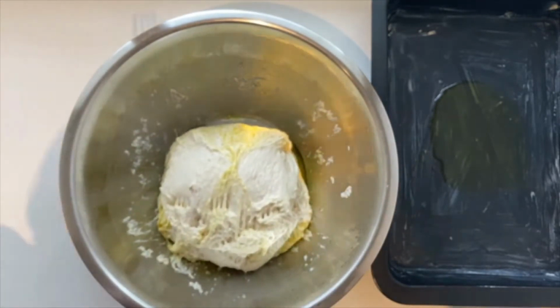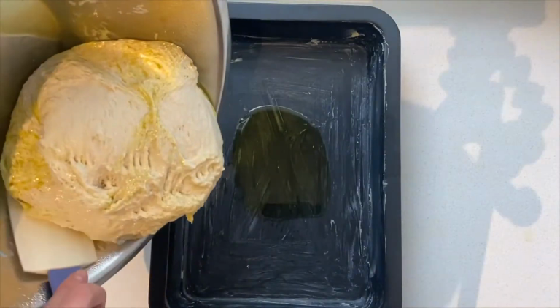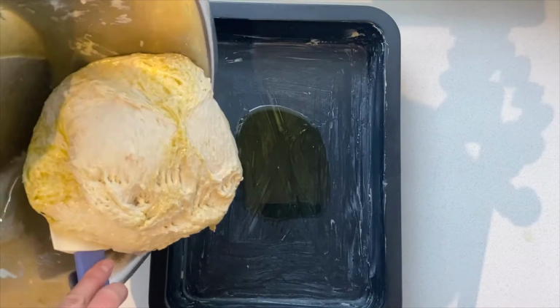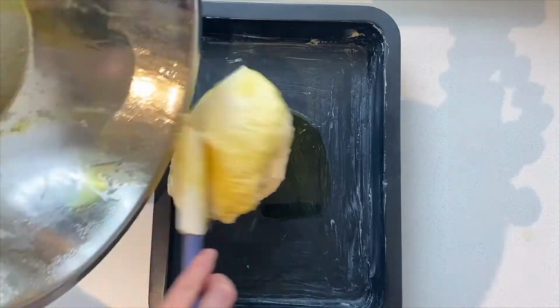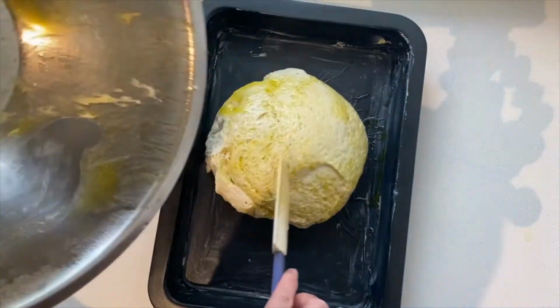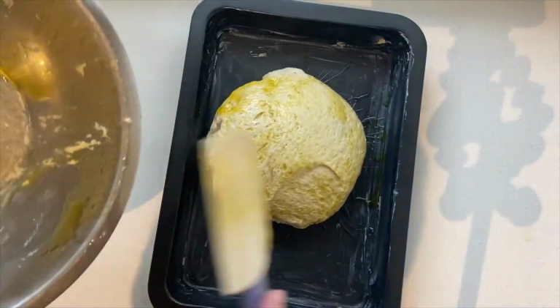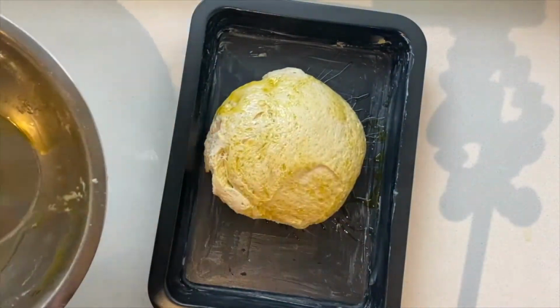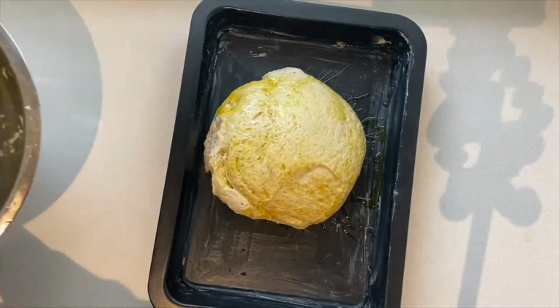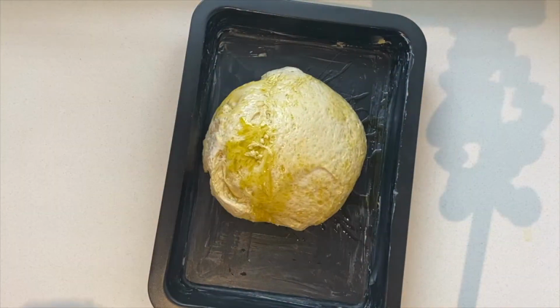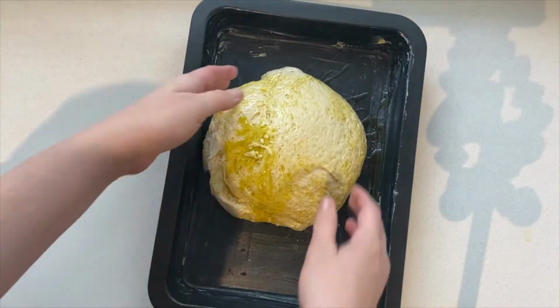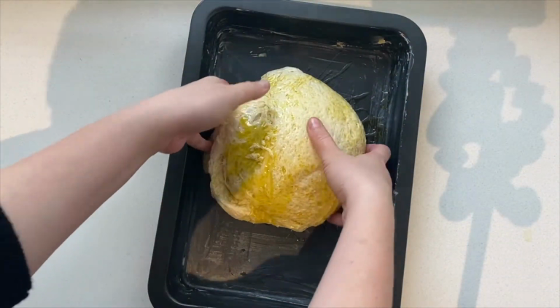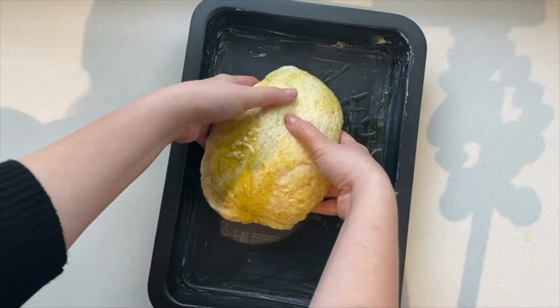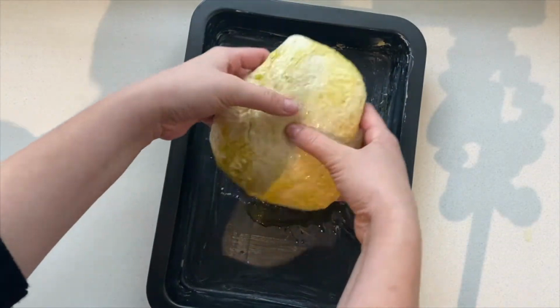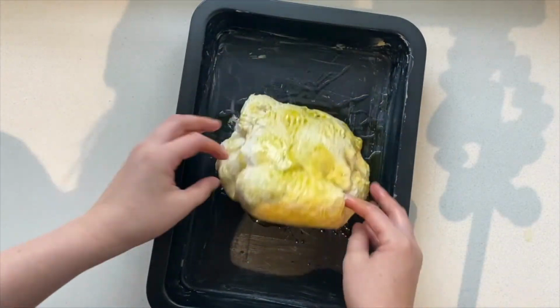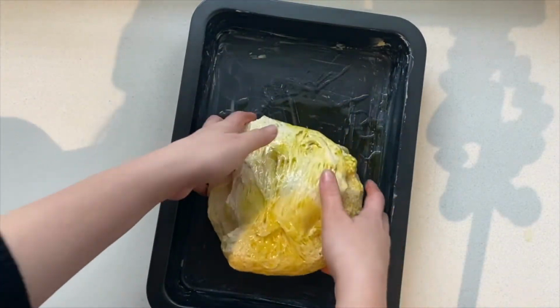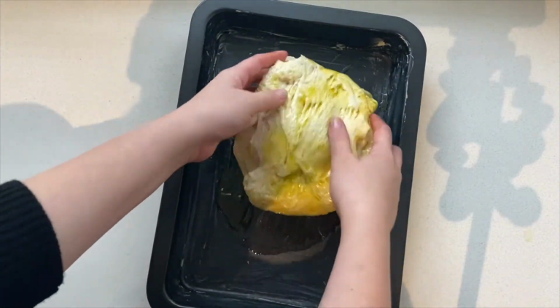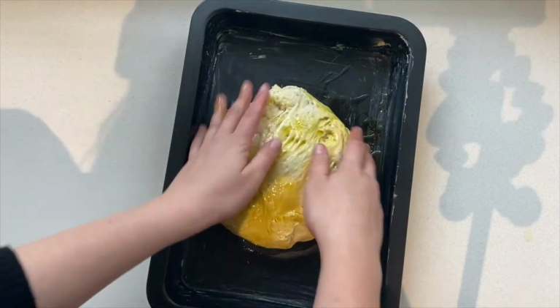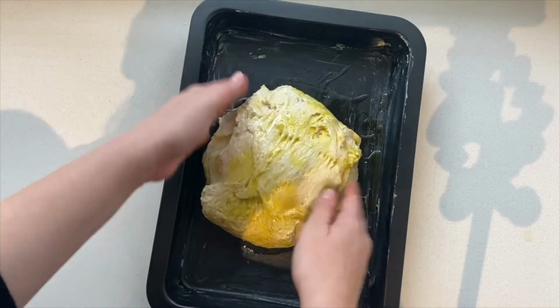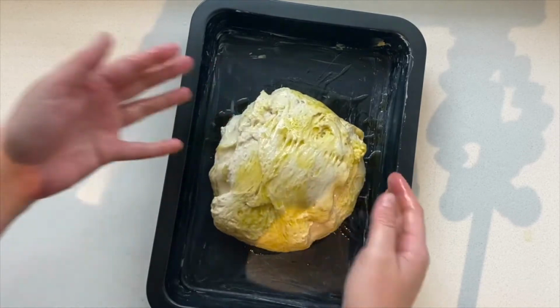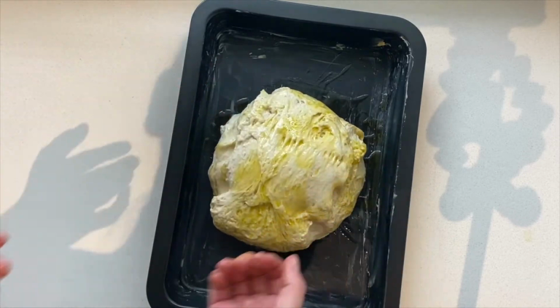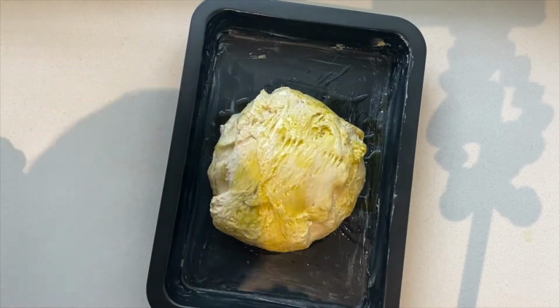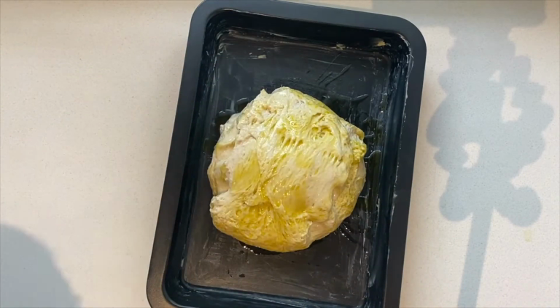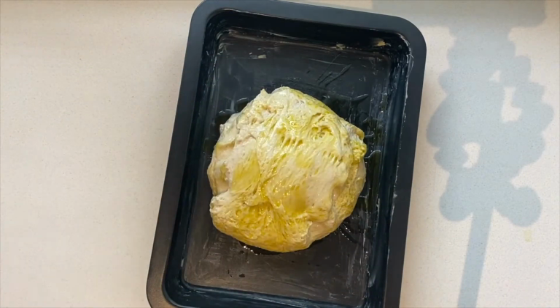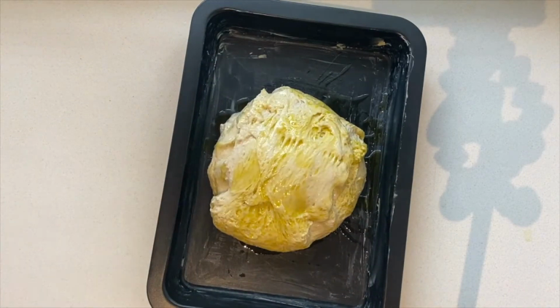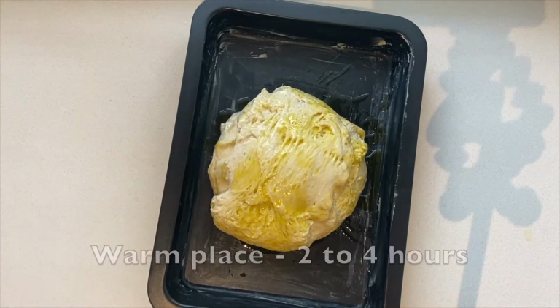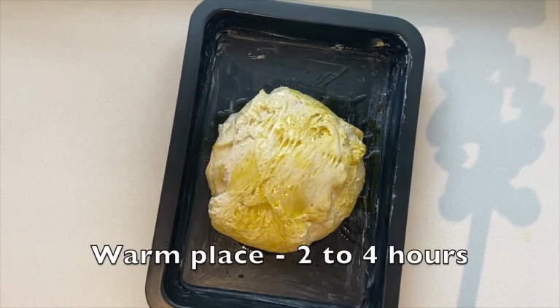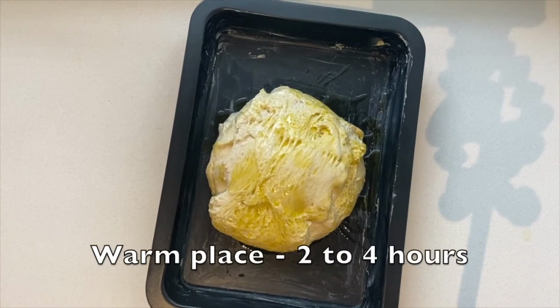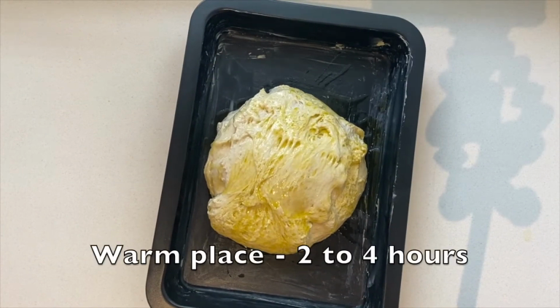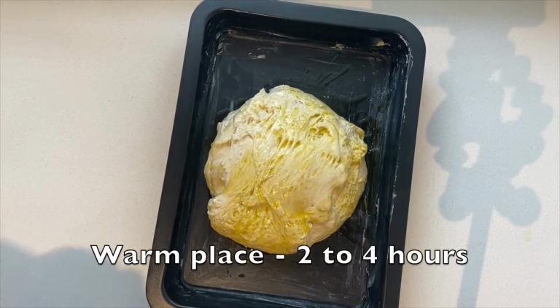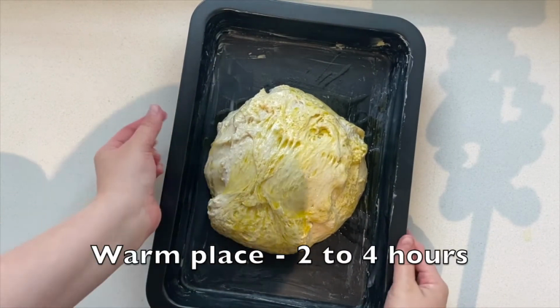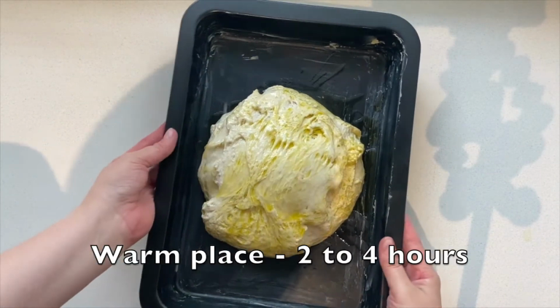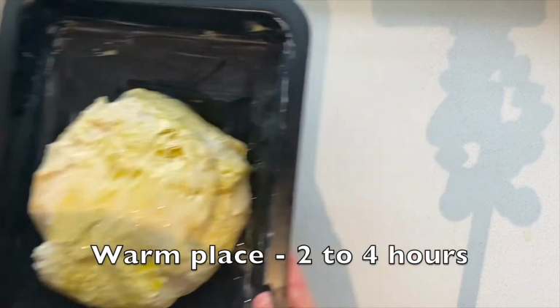Then simply plop the dough into the pan, turn it over to make sure it's covered in oil, and let it prove in a warm place for about two to four hours.